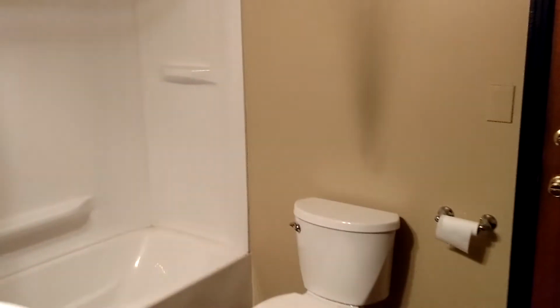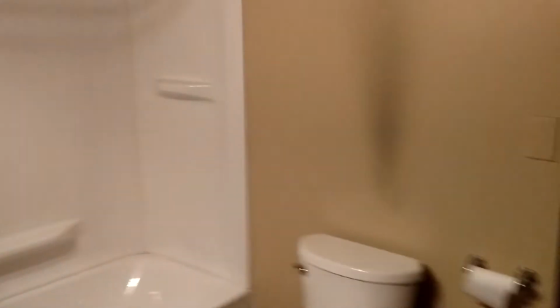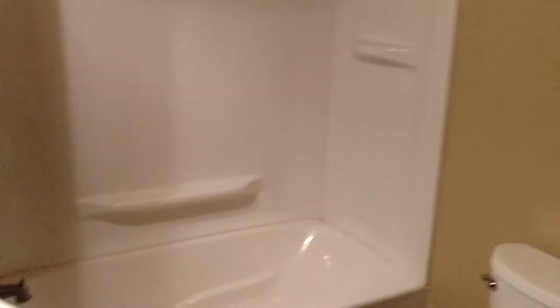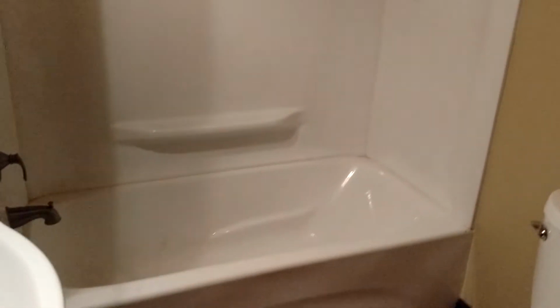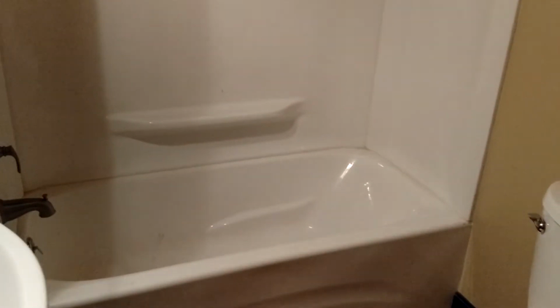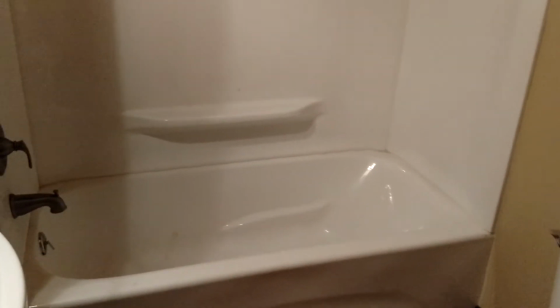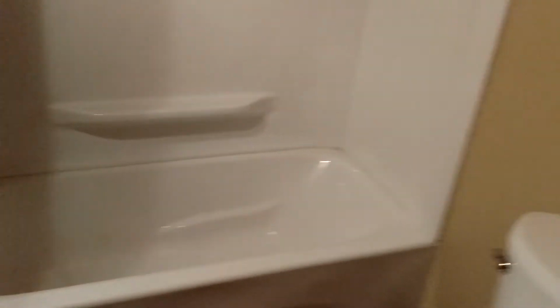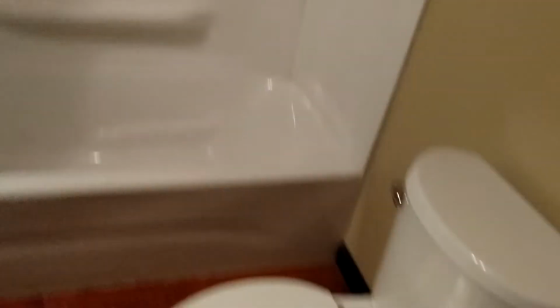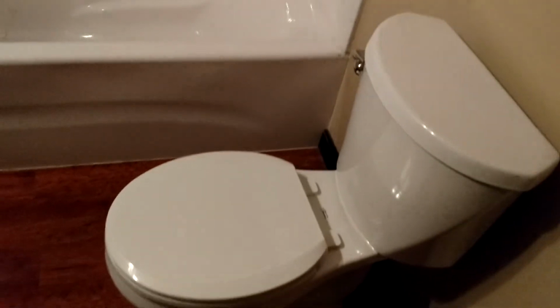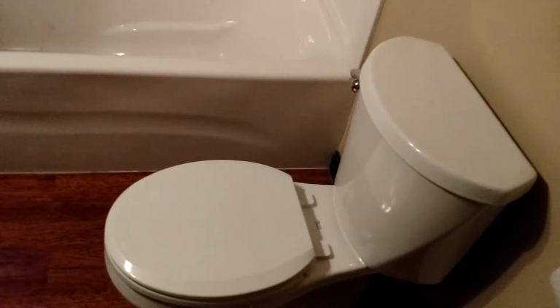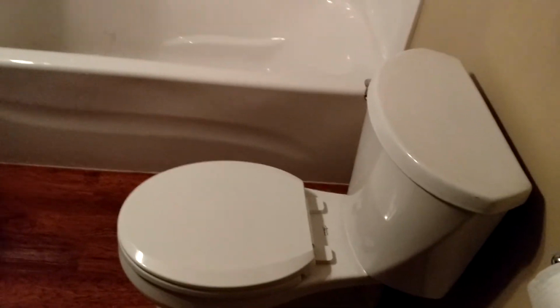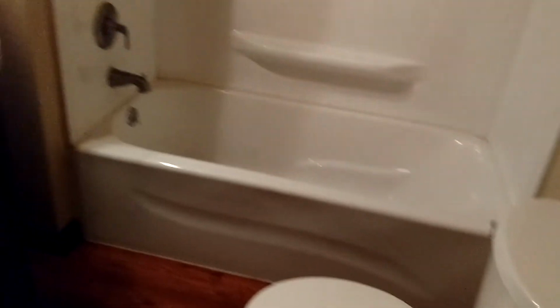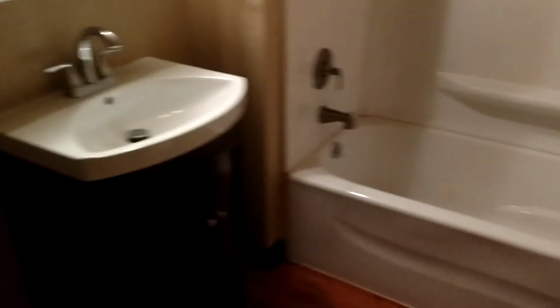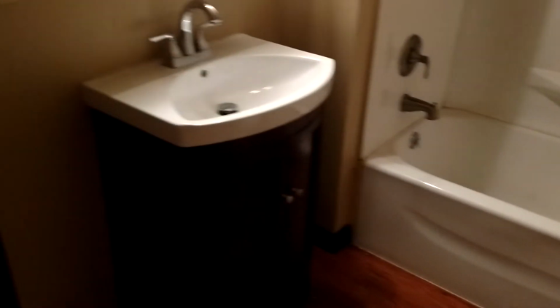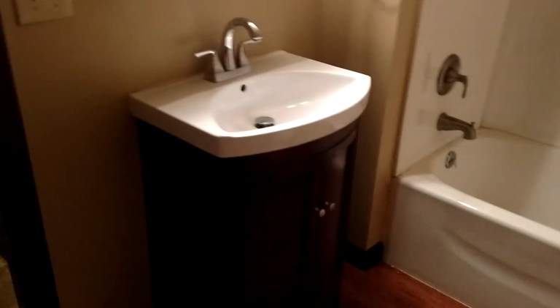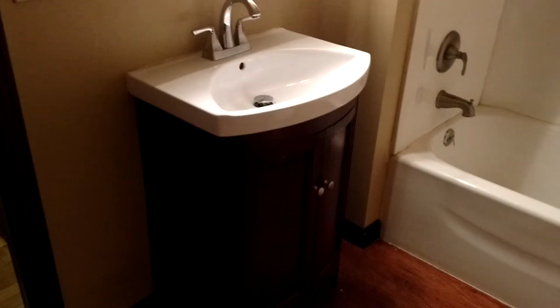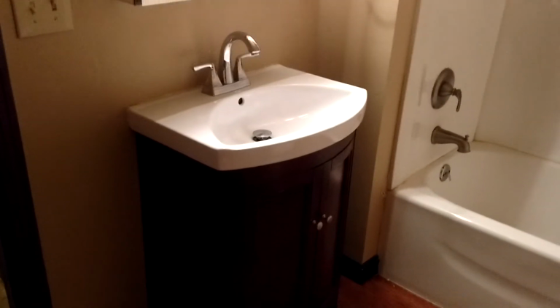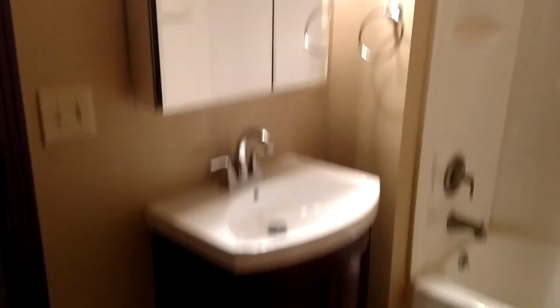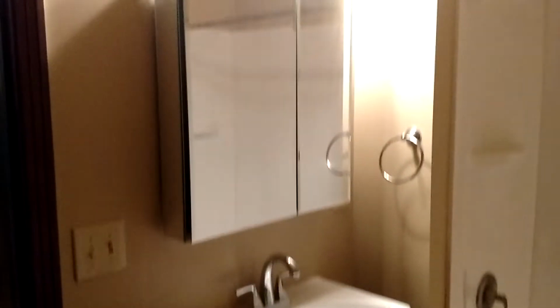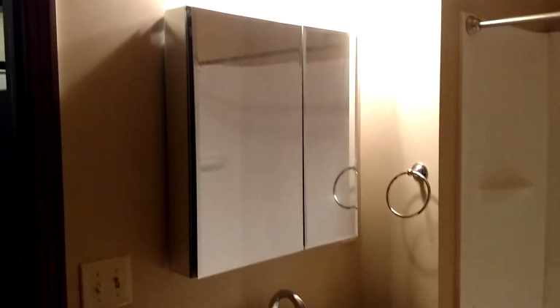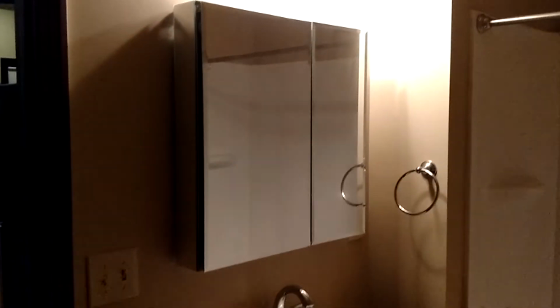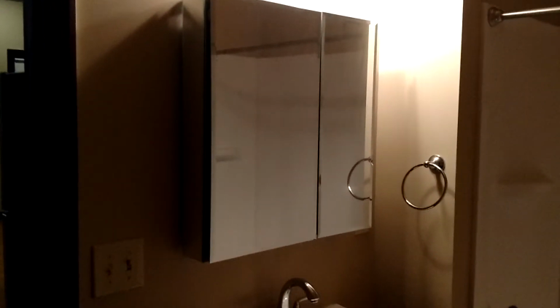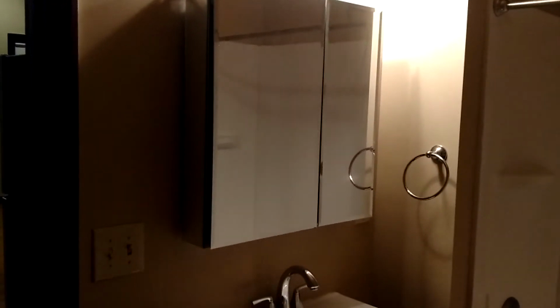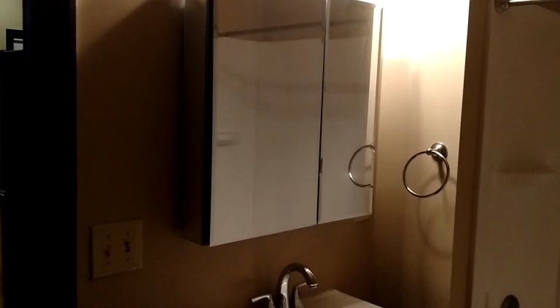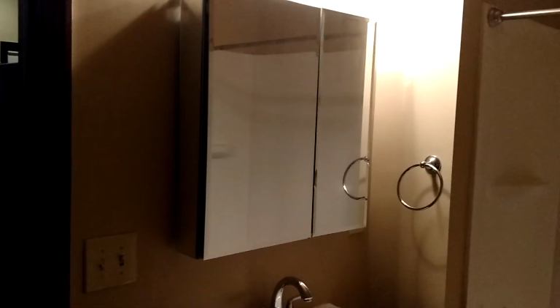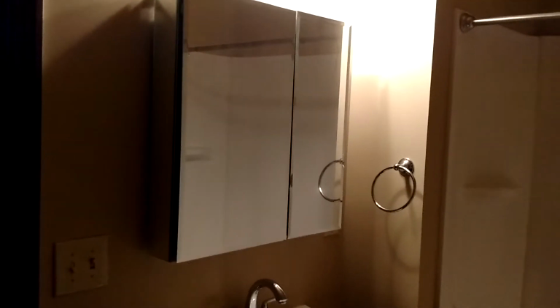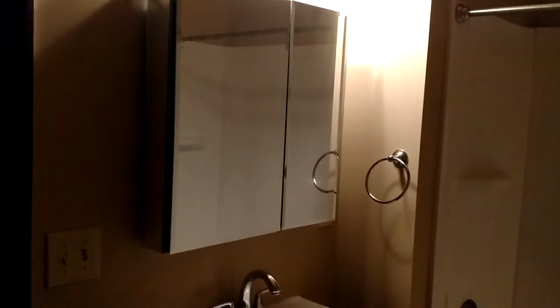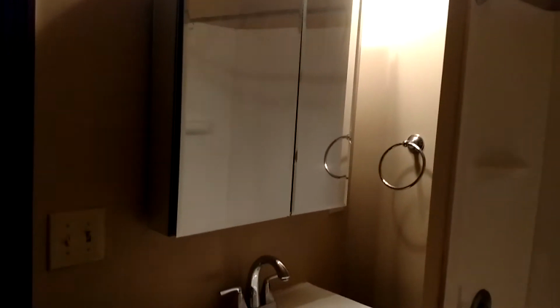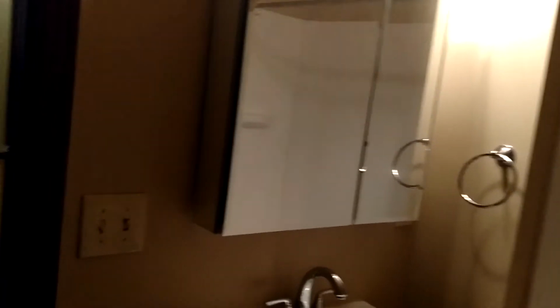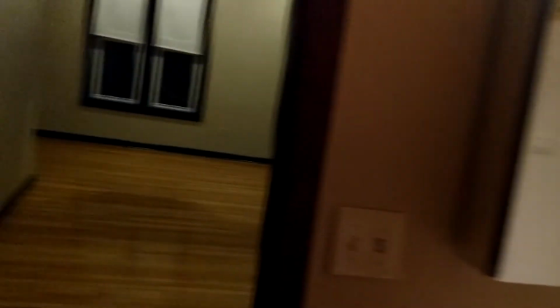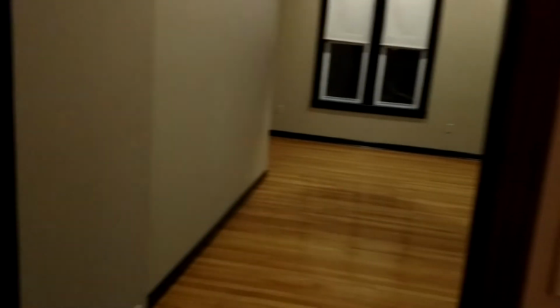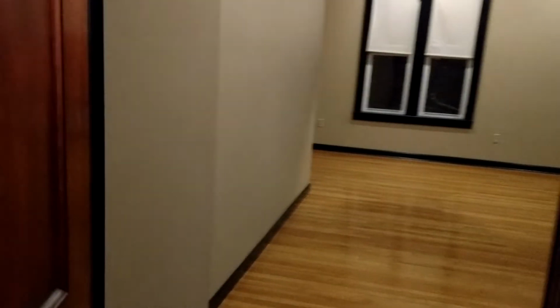You've got your bathroom back here. You've got a full-size tub, and you've got a beautiful sink with the kind of mirror that opens up — twice the space inside the mirror to store things.